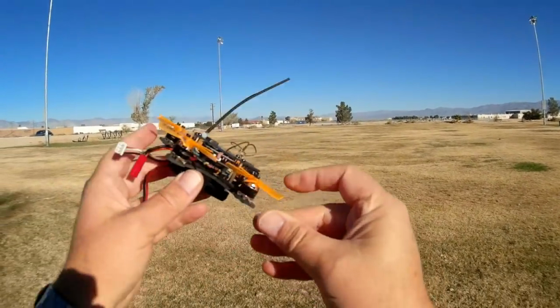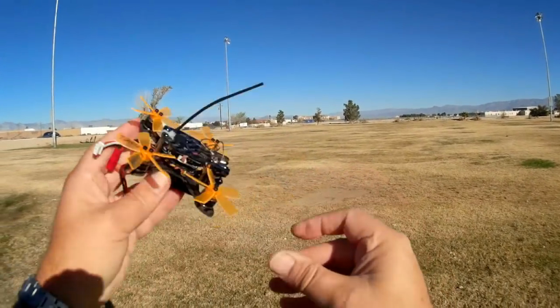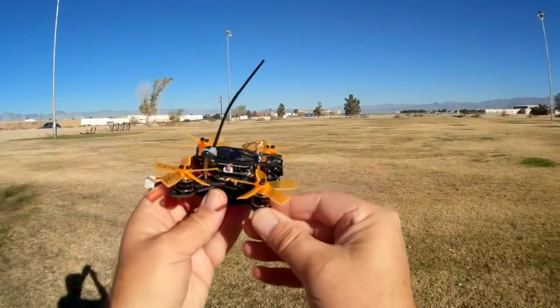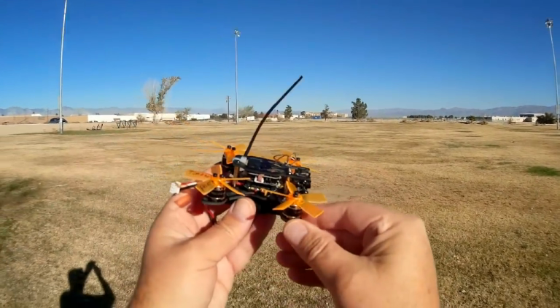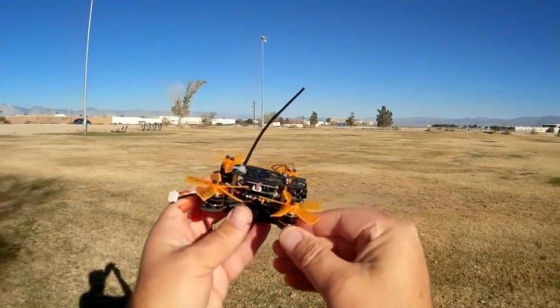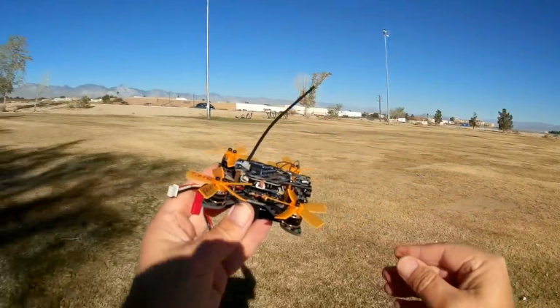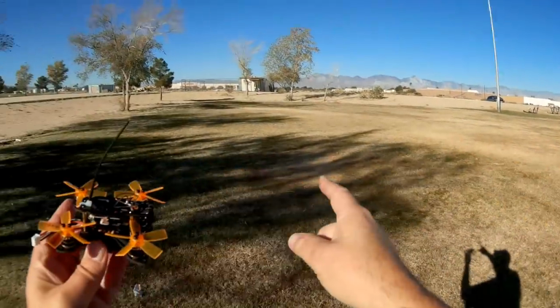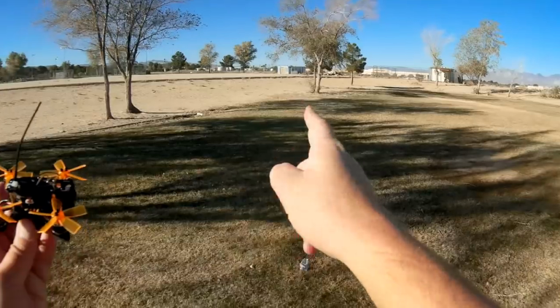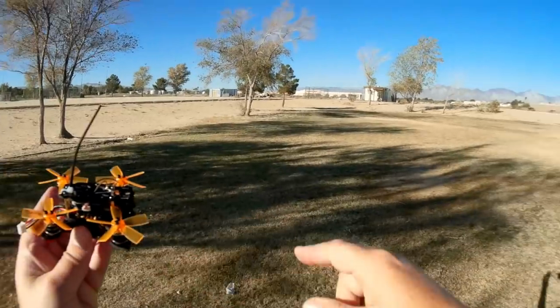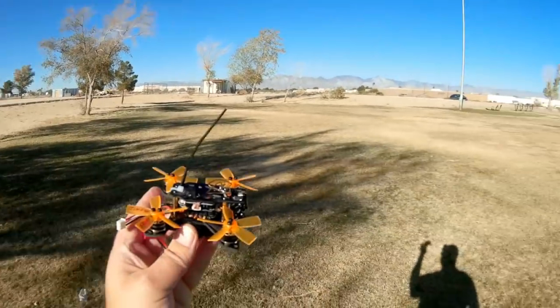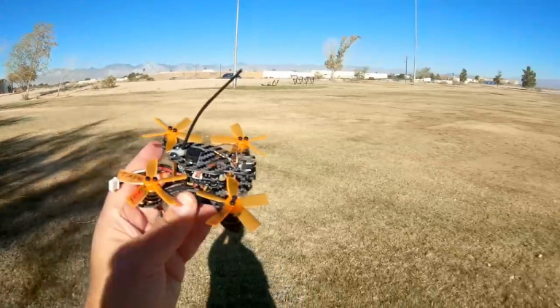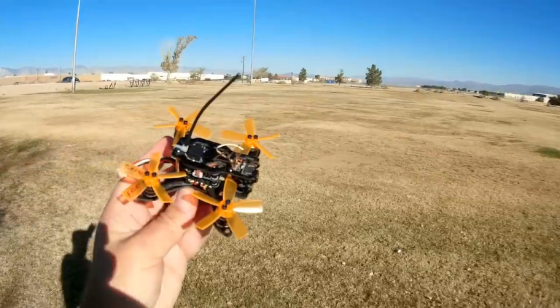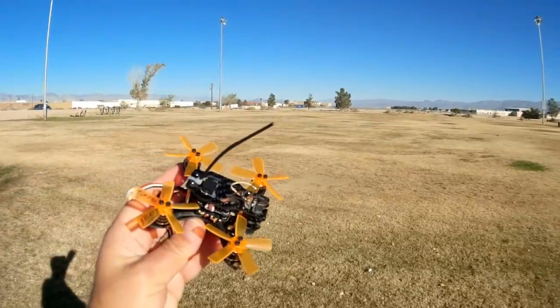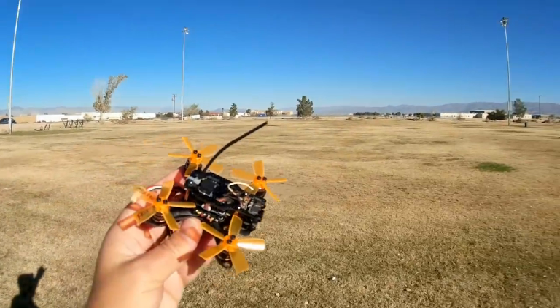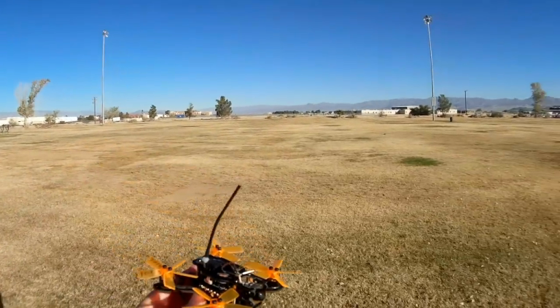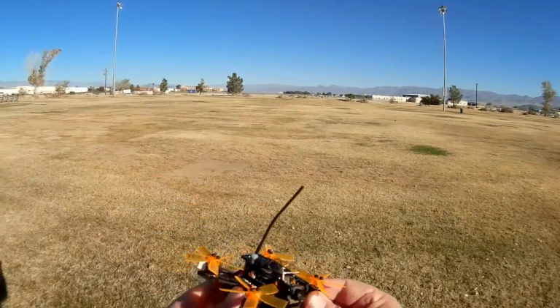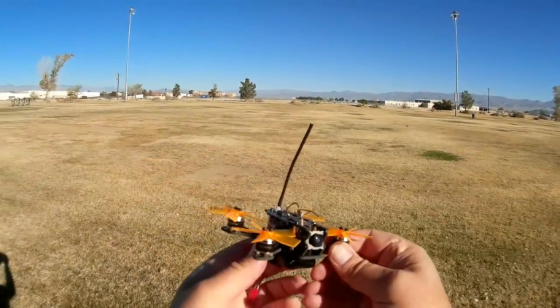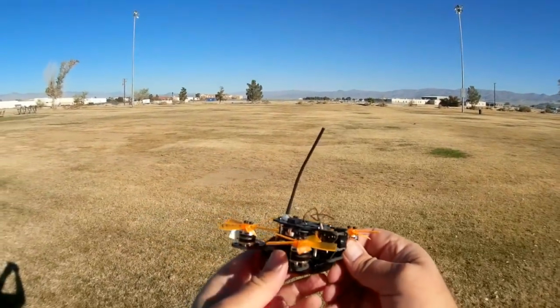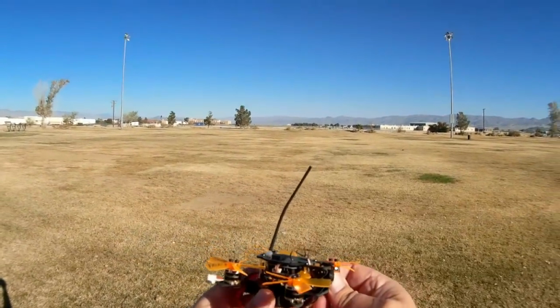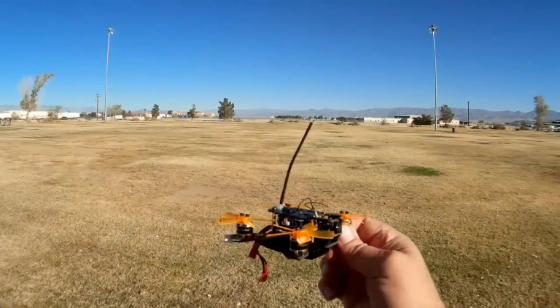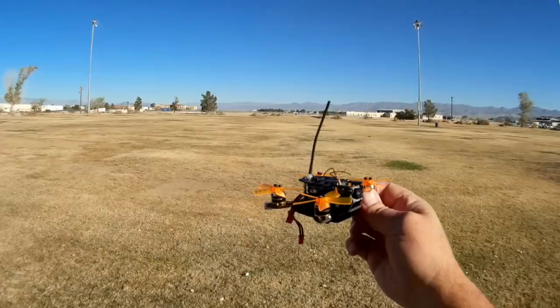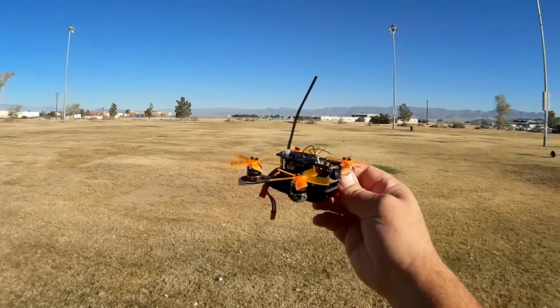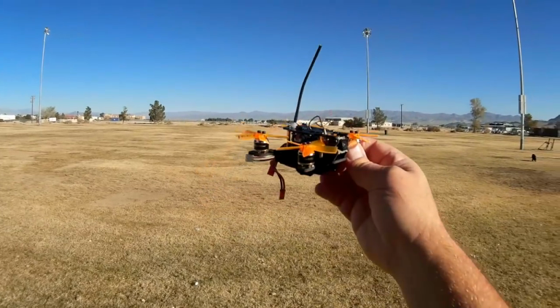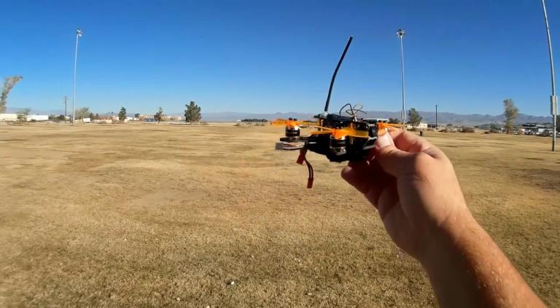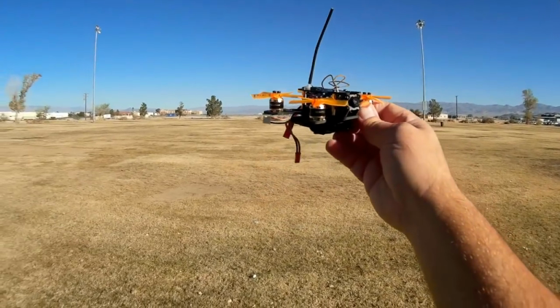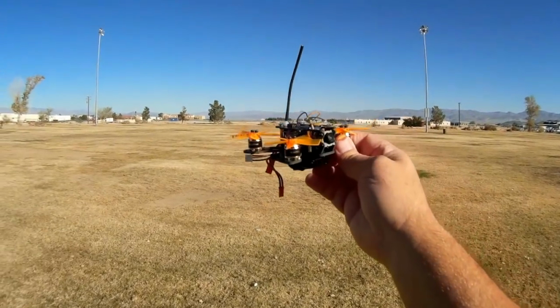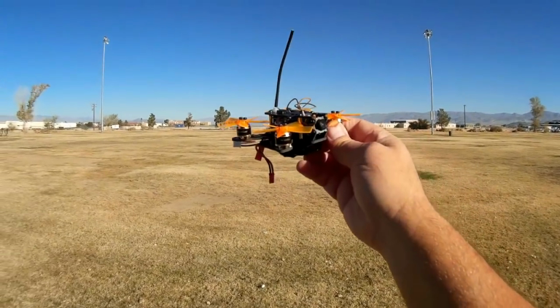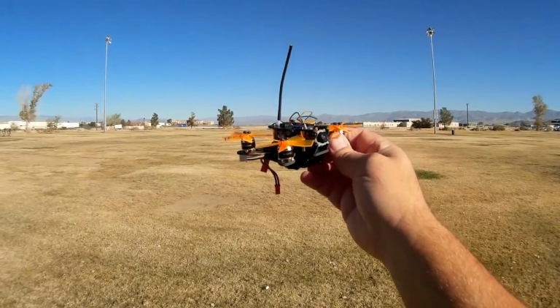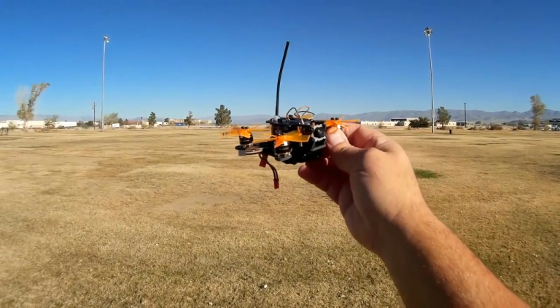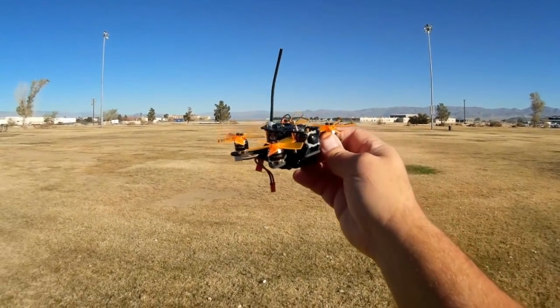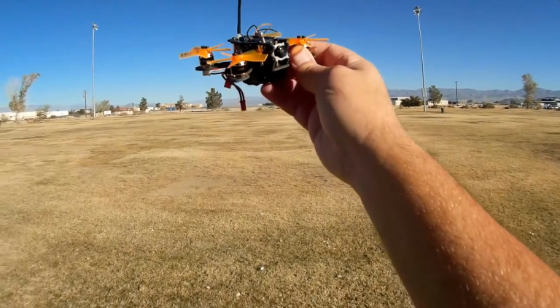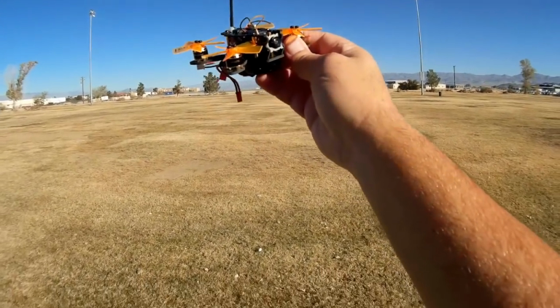I'll try to do some tricks with it. I'll also try to go through the trees to see how it performs as a racer — see how much speed I can get and how much maneuverability. So let's go for a flight of this thing and see how it performs. Hope you enjoy its flight.